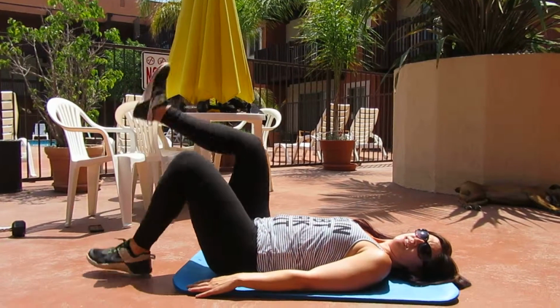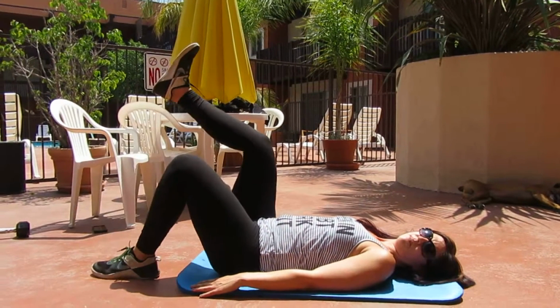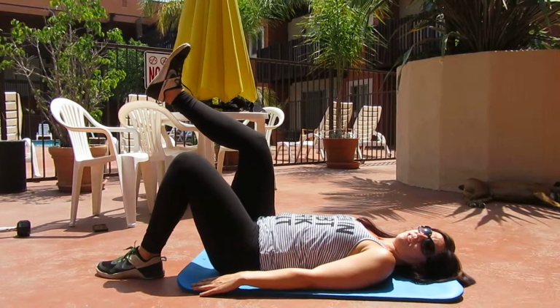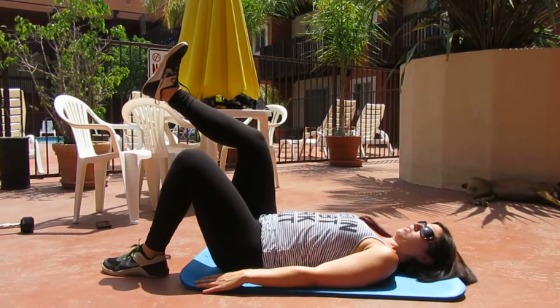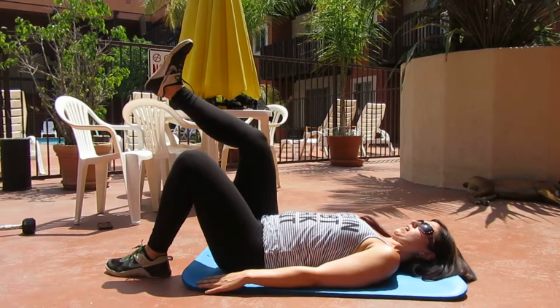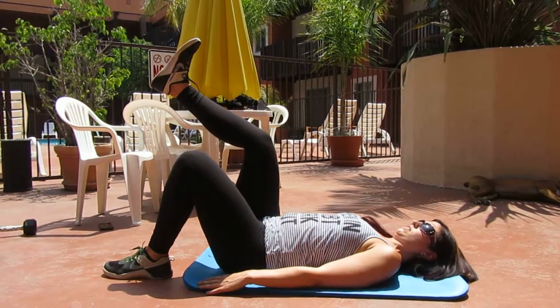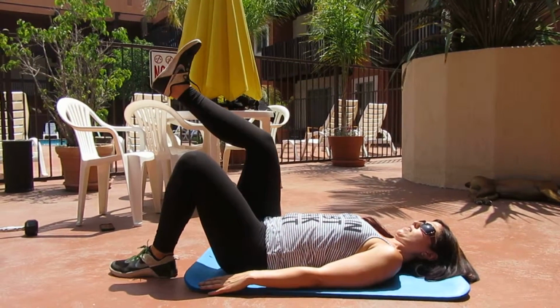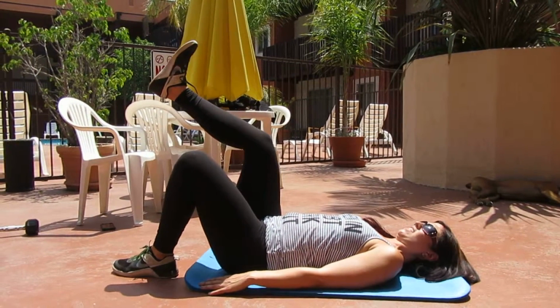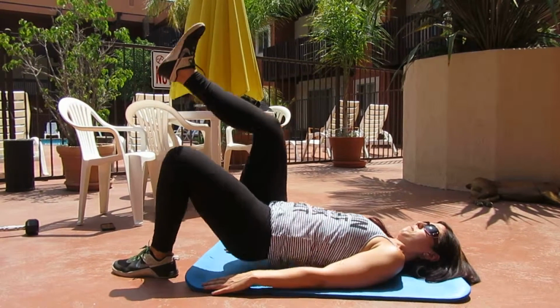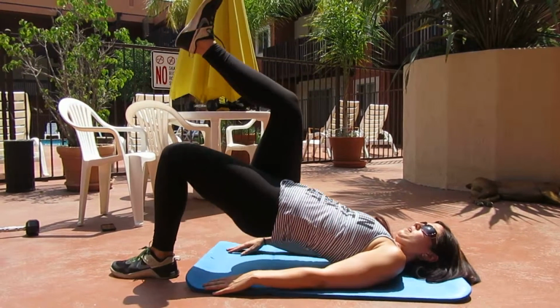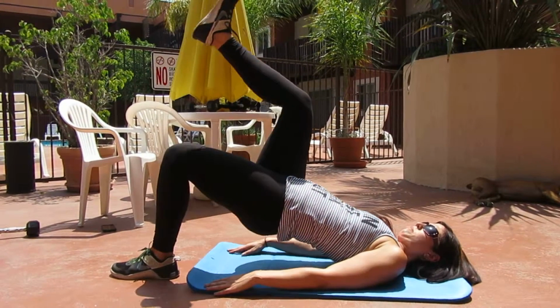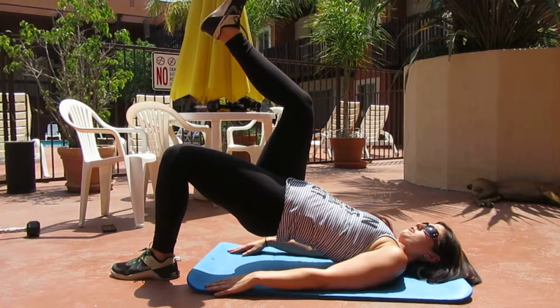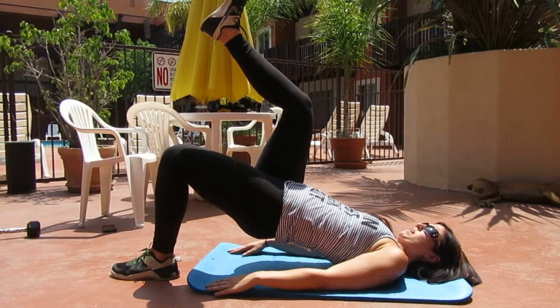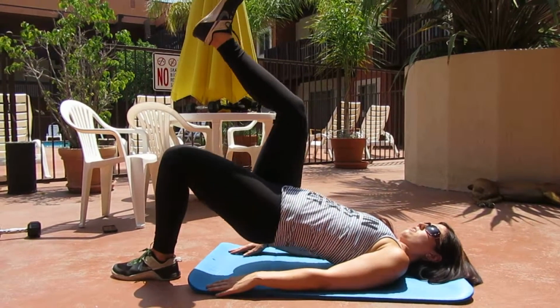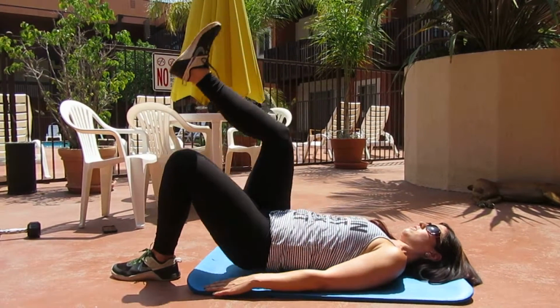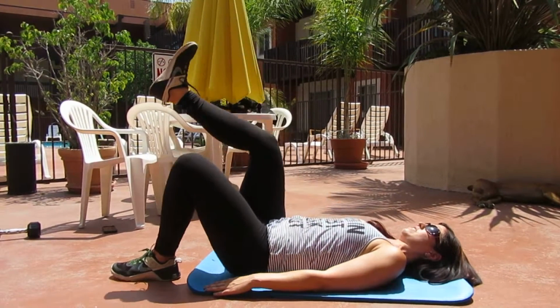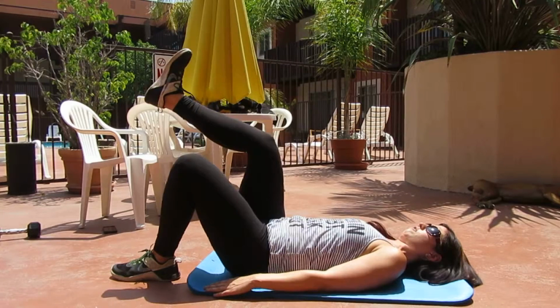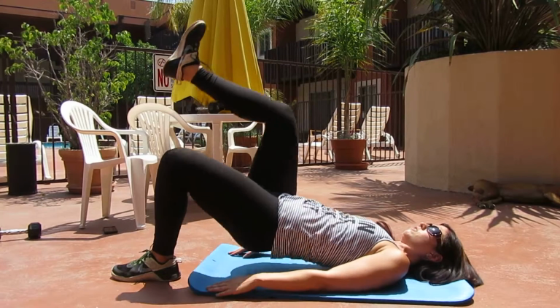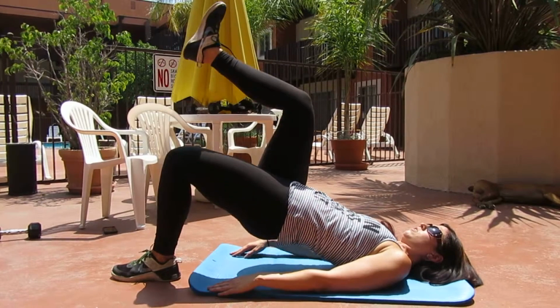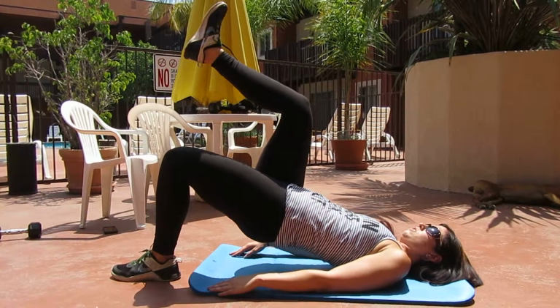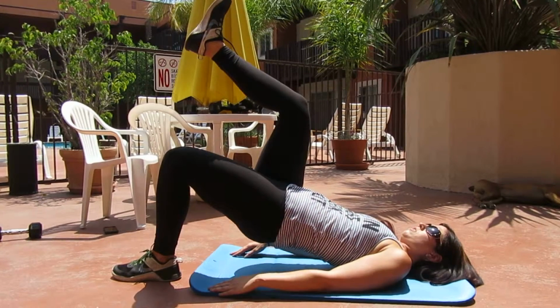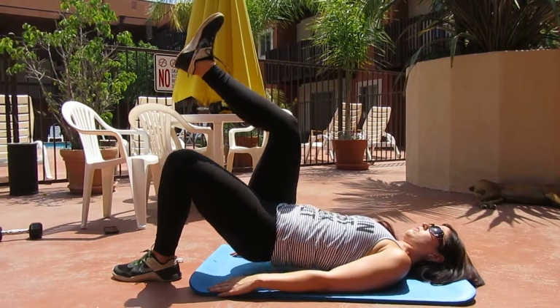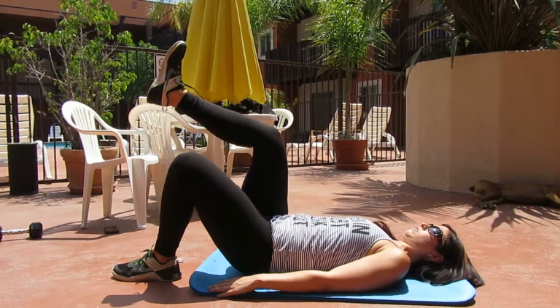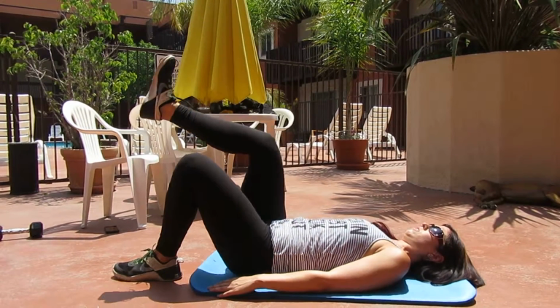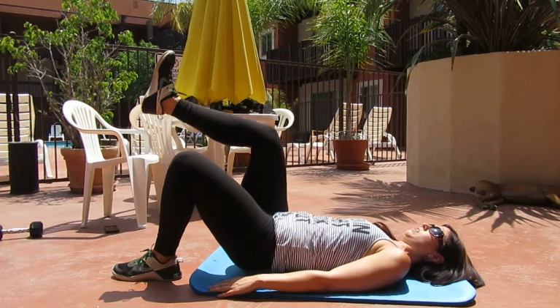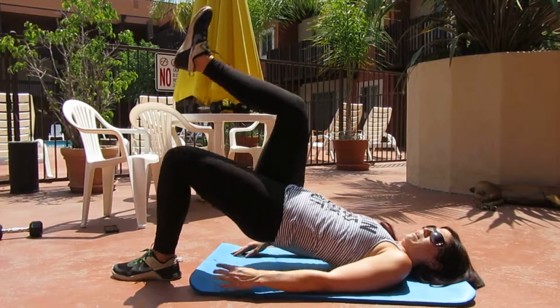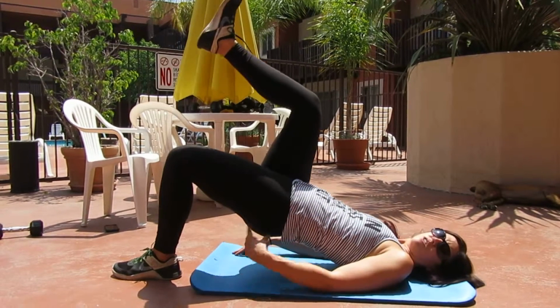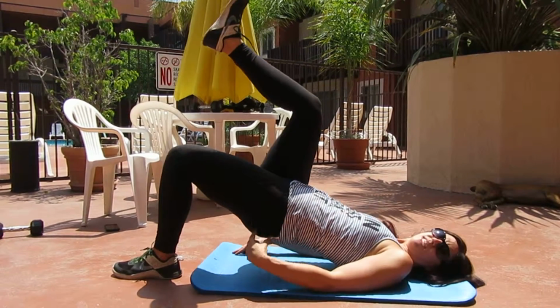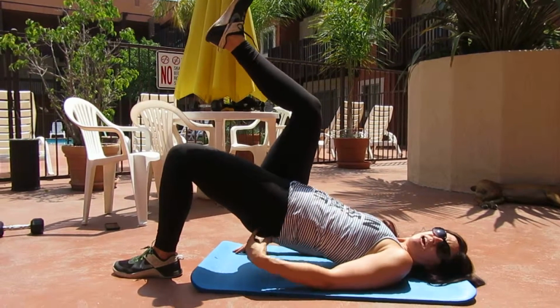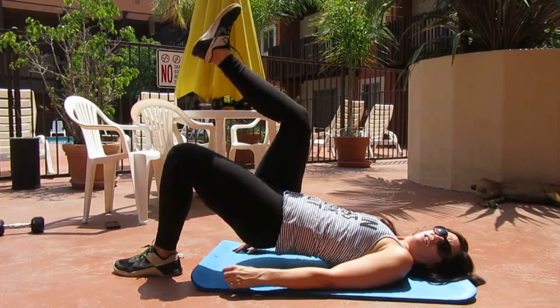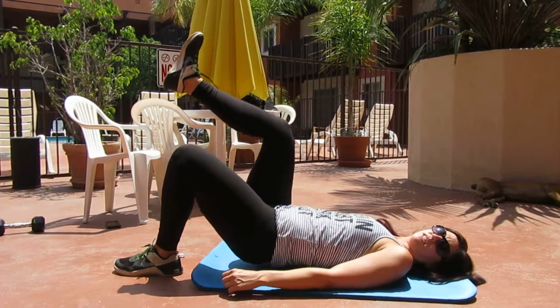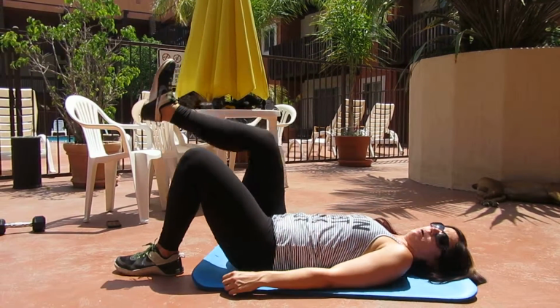Same thing on the other side. This leg is up, press through my heel and down. I'm squeezing that glute at the top.